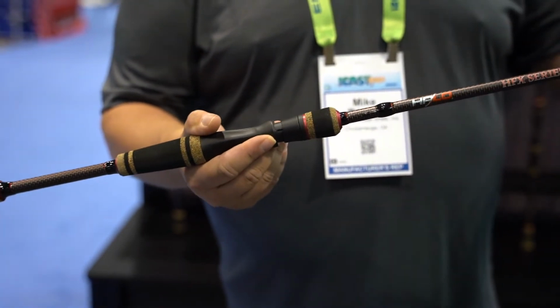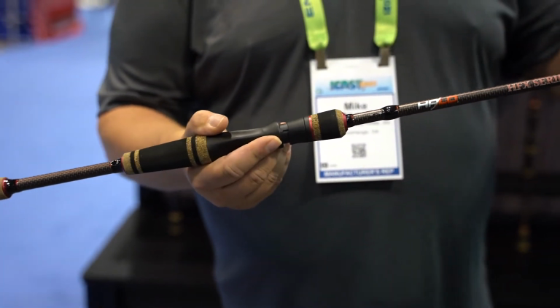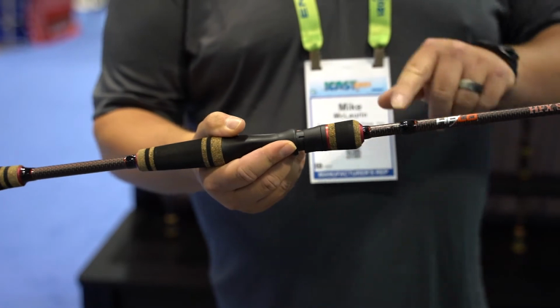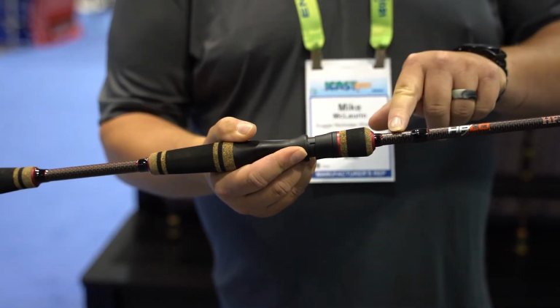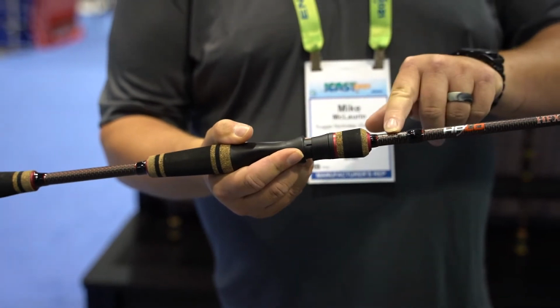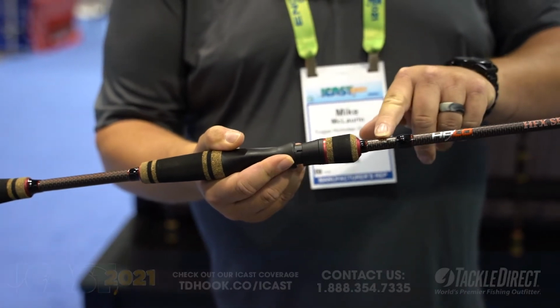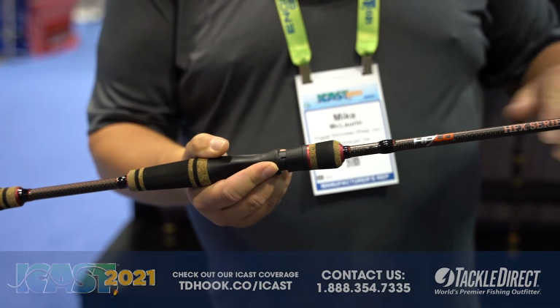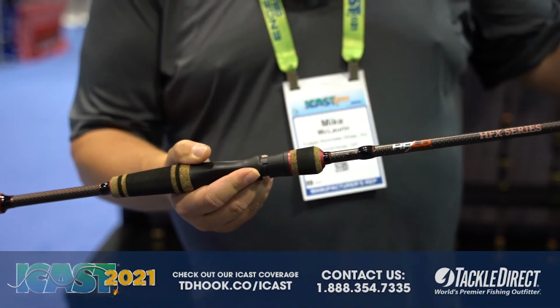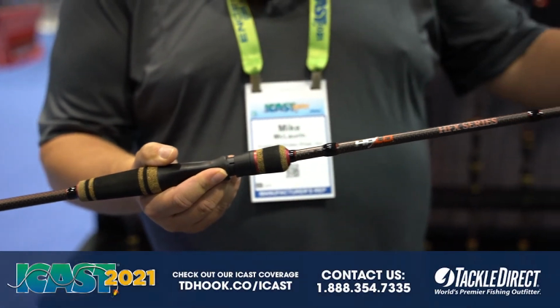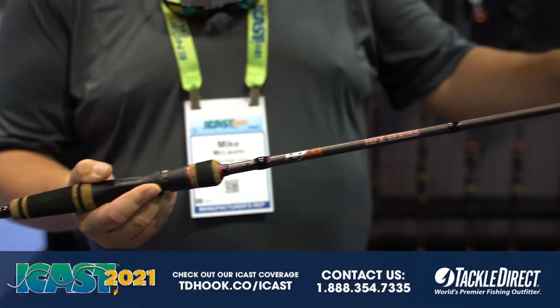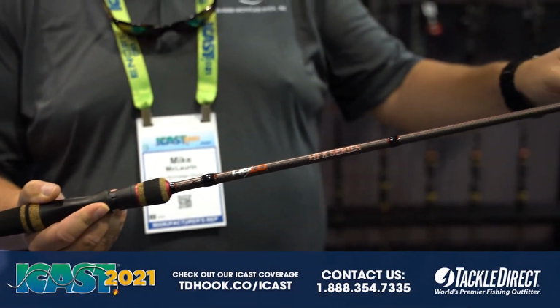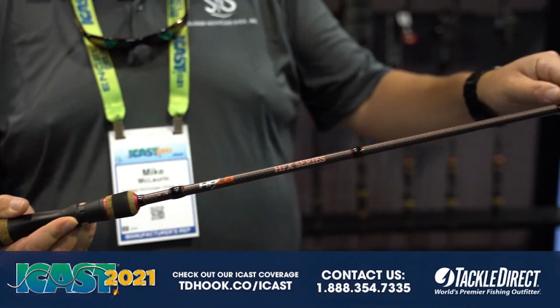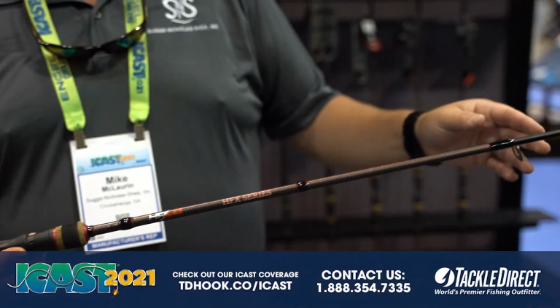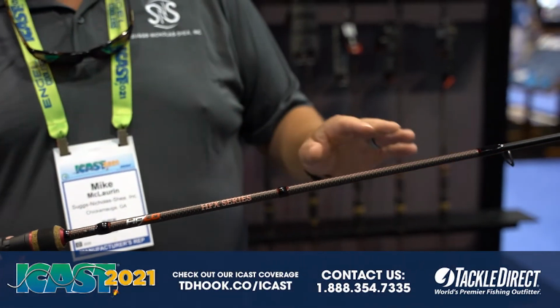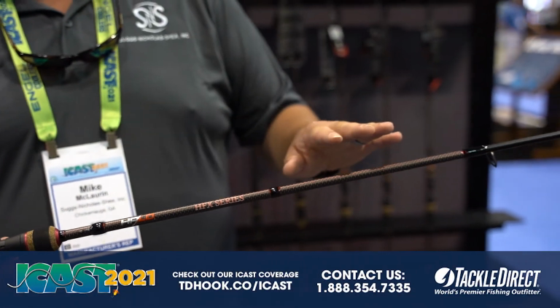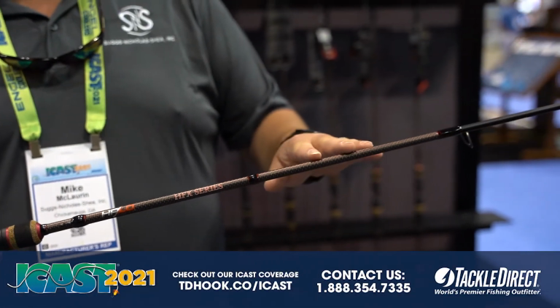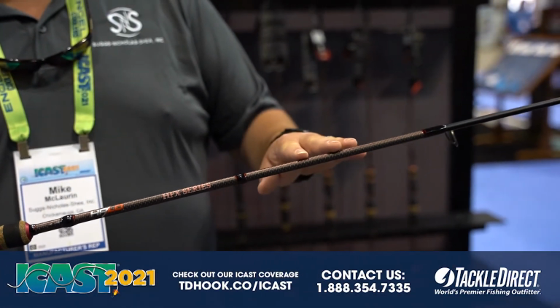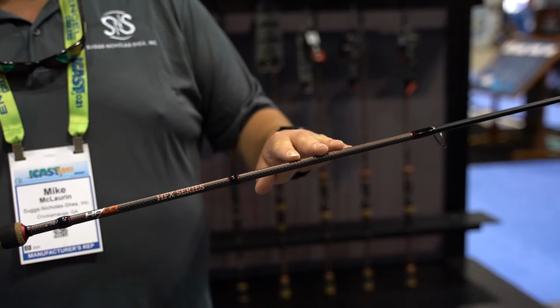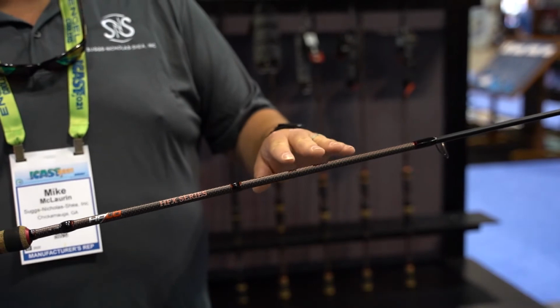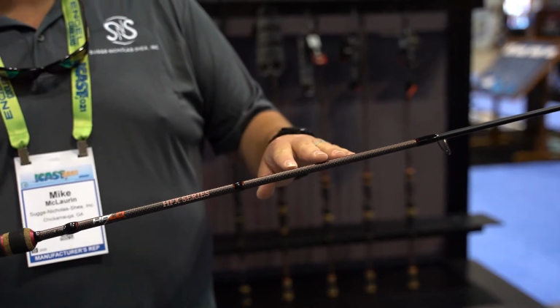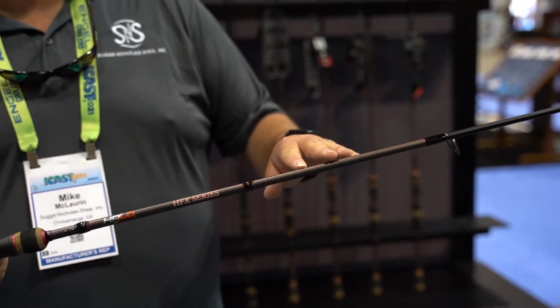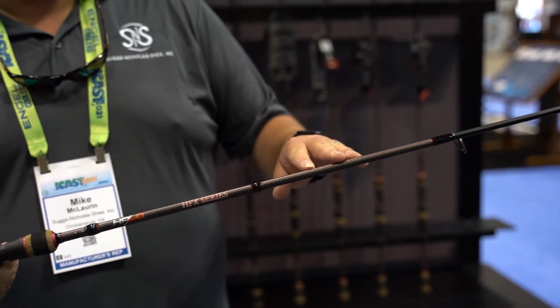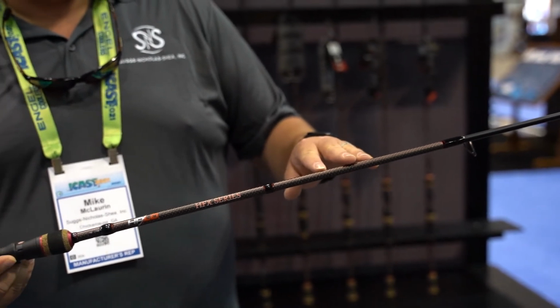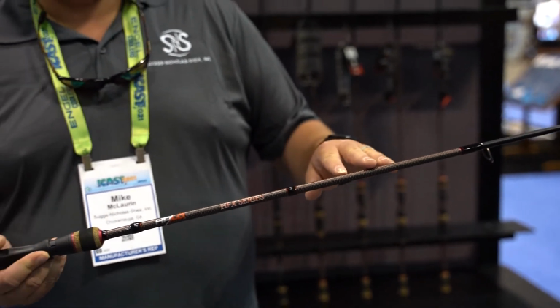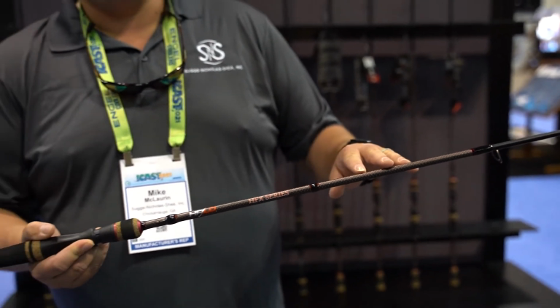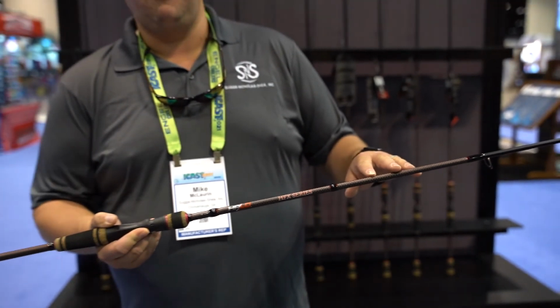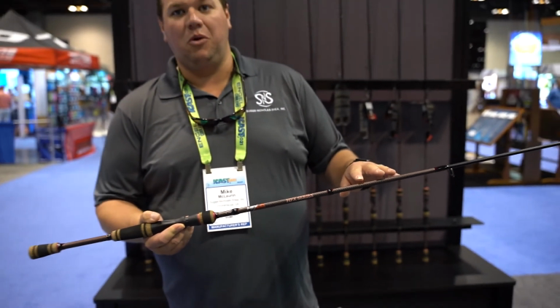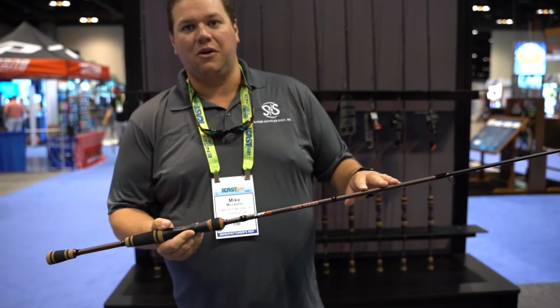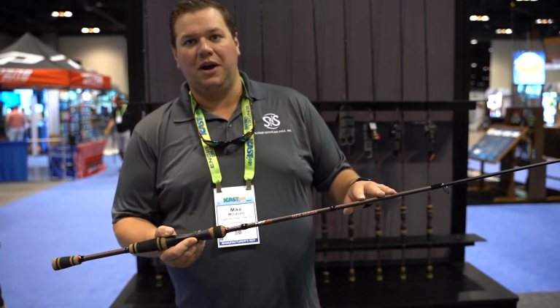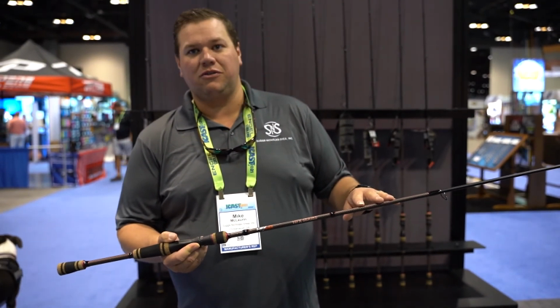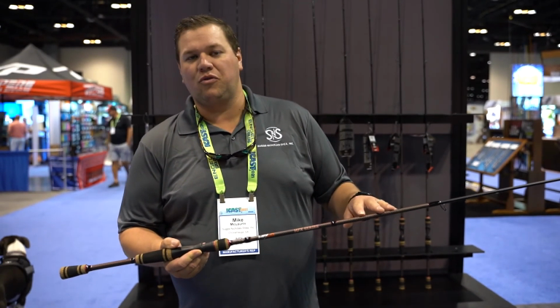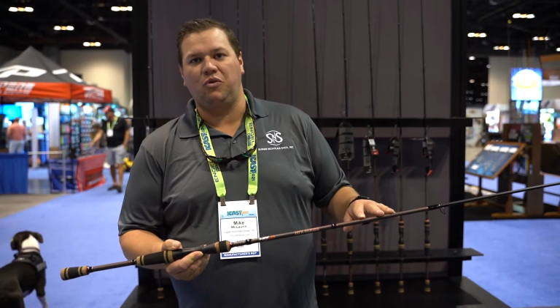Texas rig hook keeper, all stainless steel guides. We offer these in 13 different models — casting and spinning. These will be available on Tackle Direct summer of 2021.